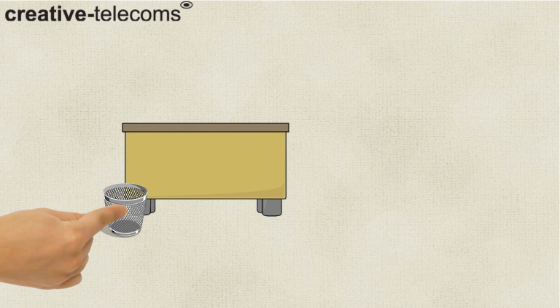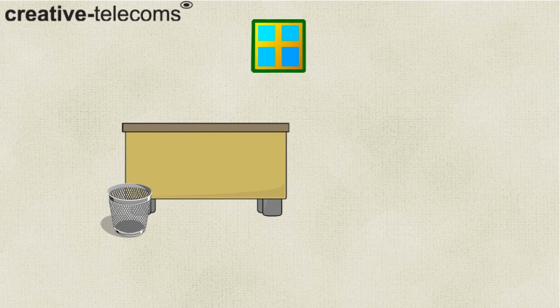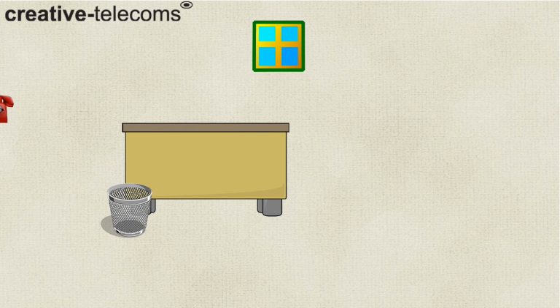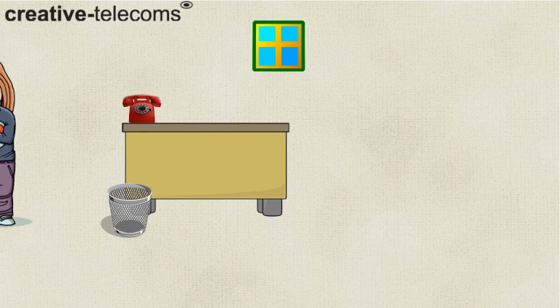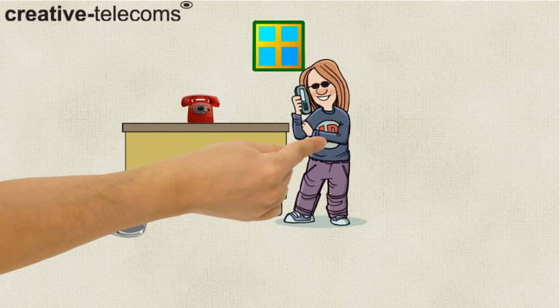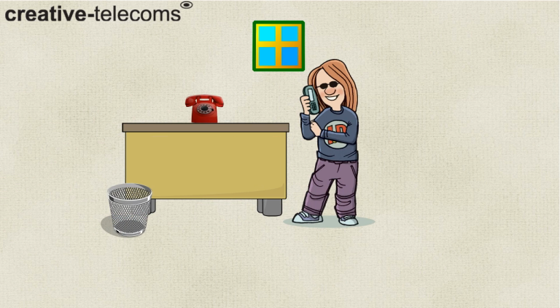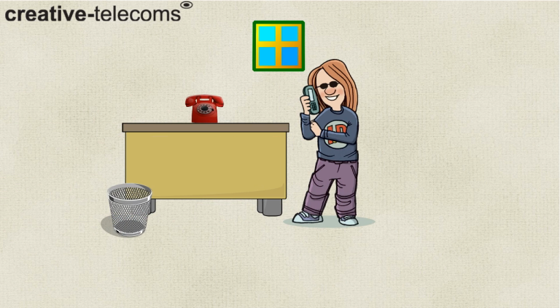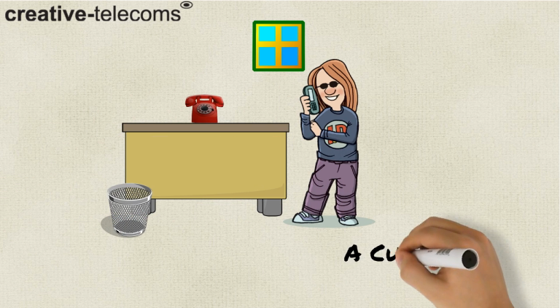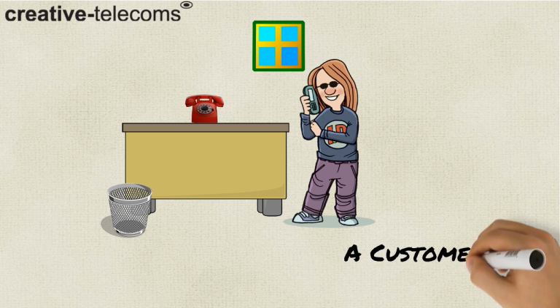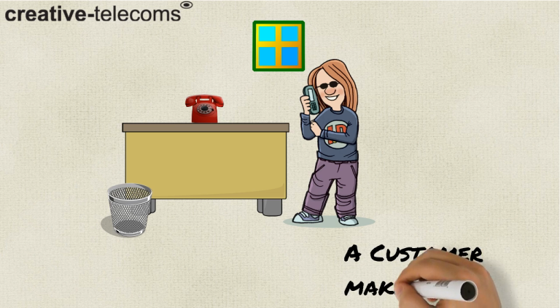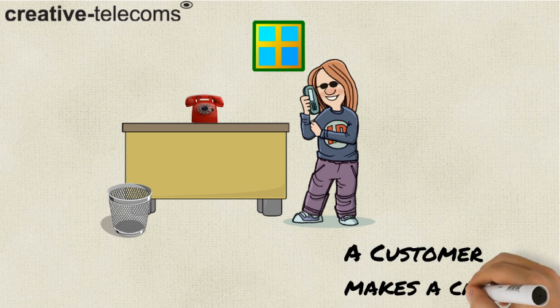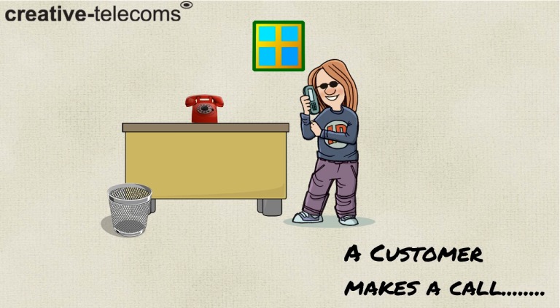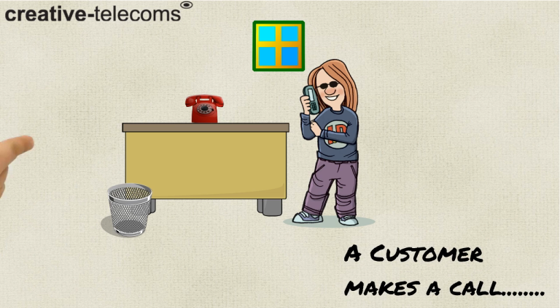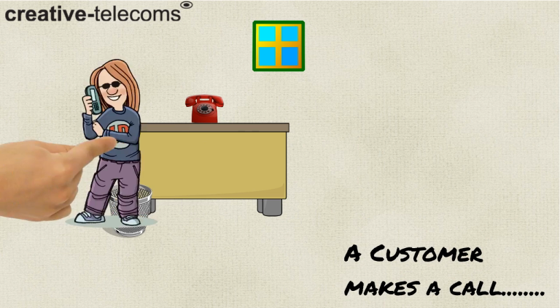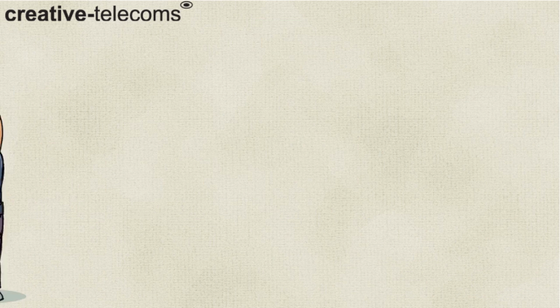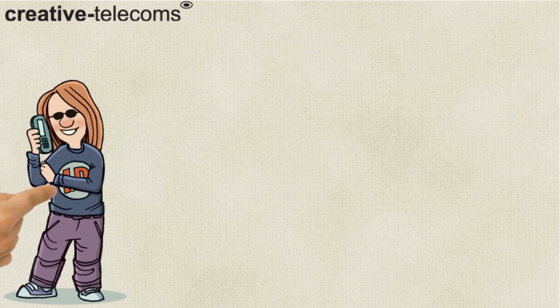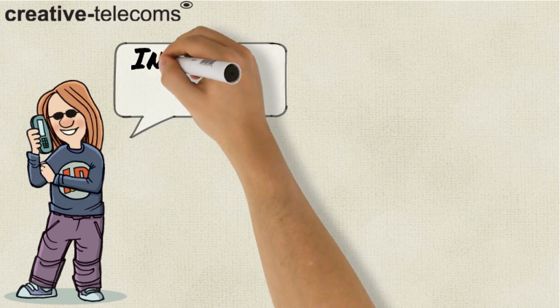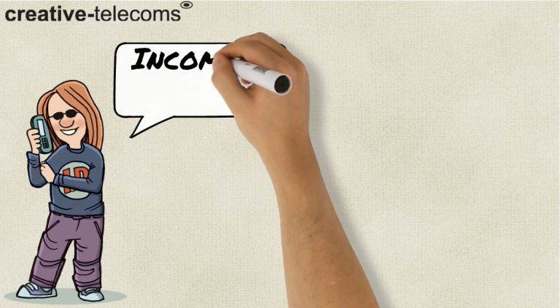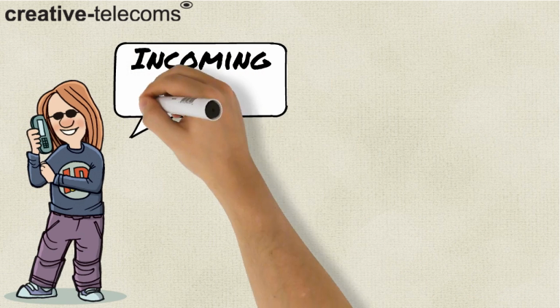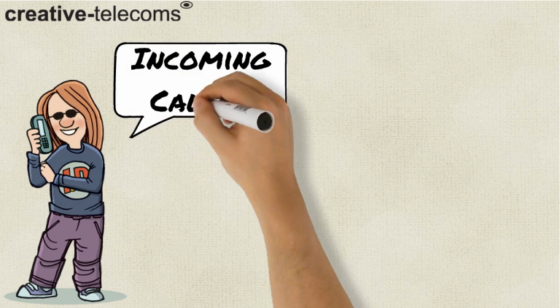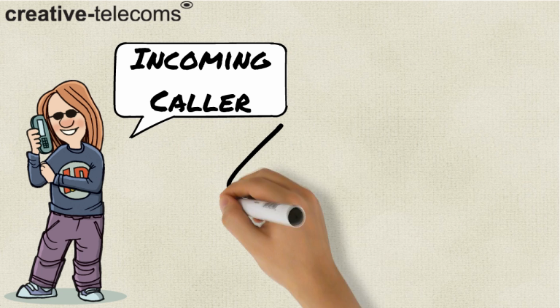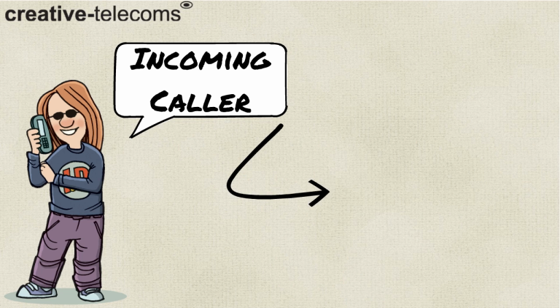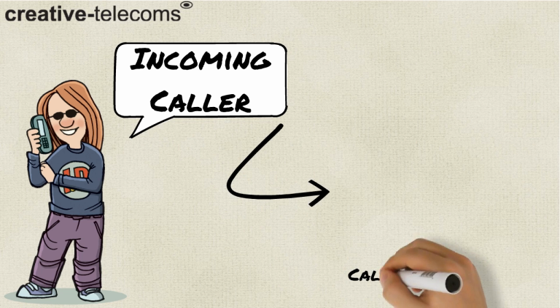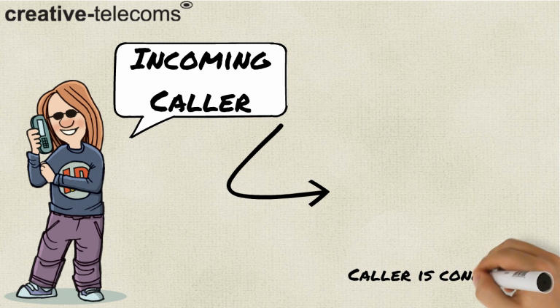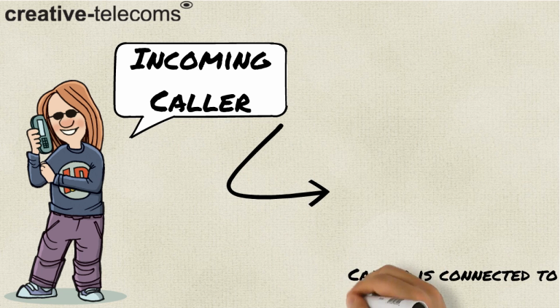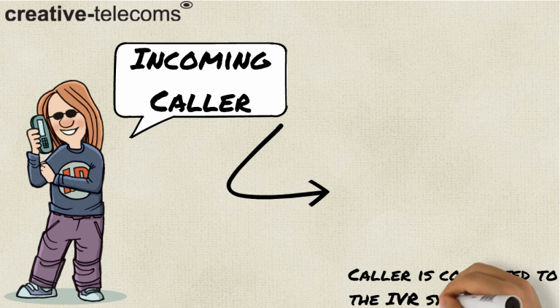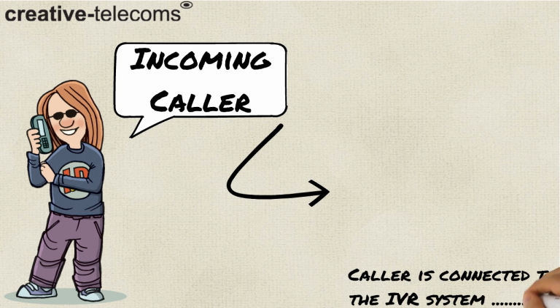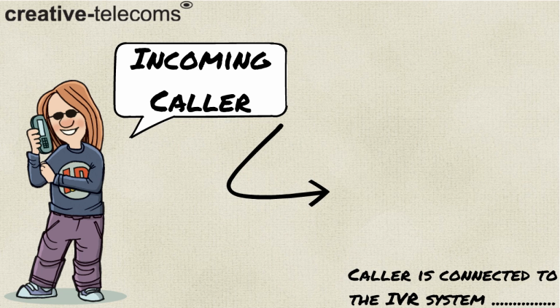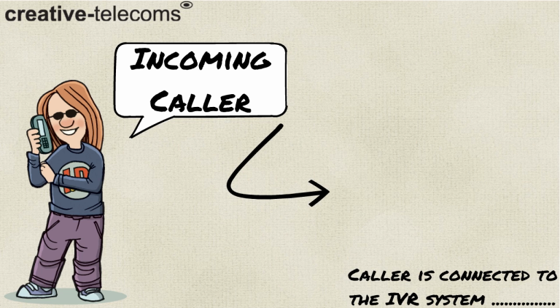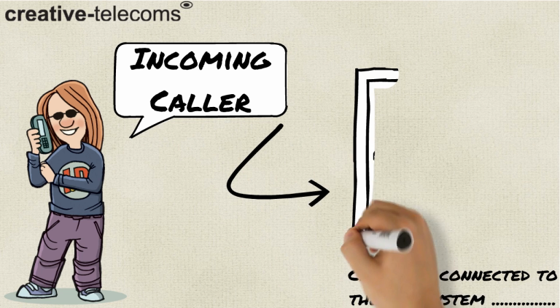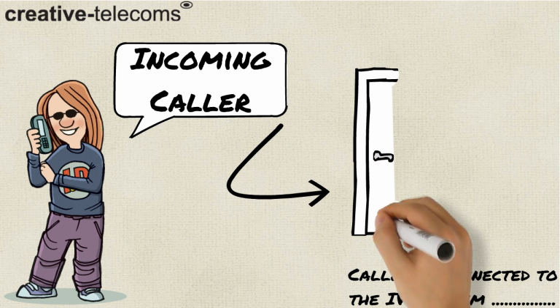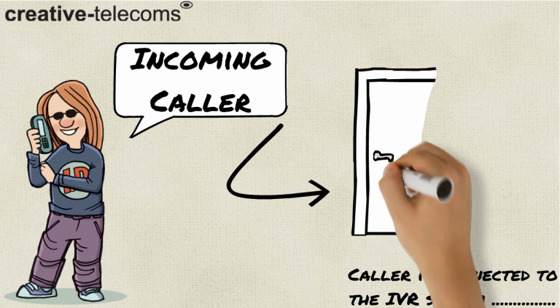The customer calls up the business. The caller is then connected to an IVR system.